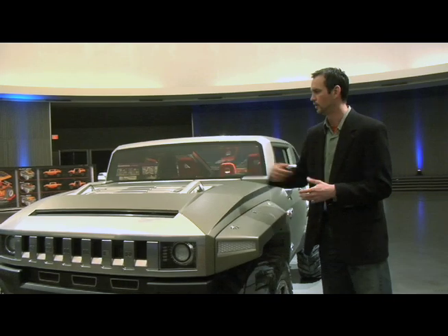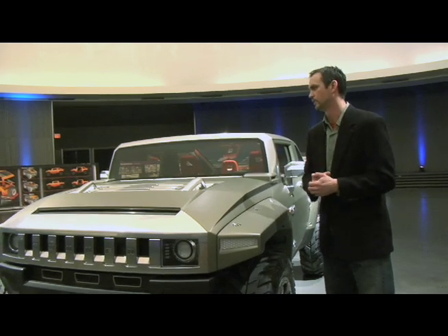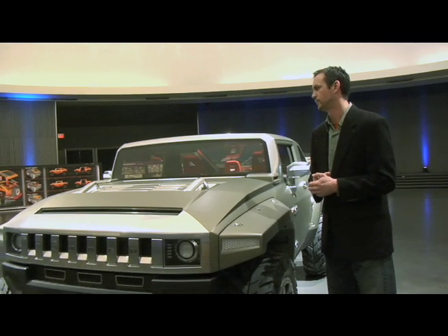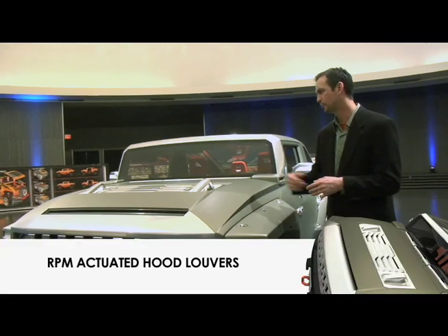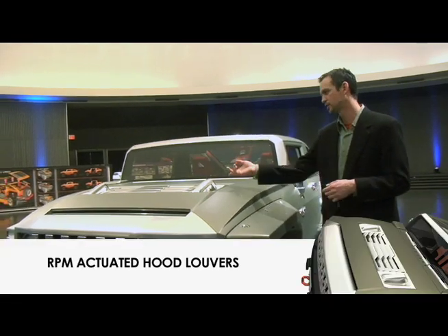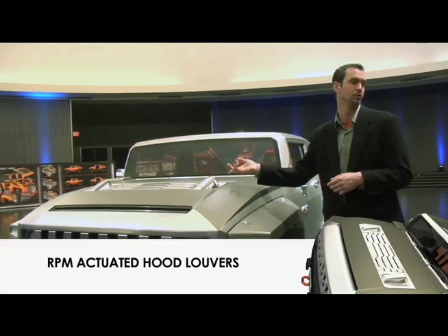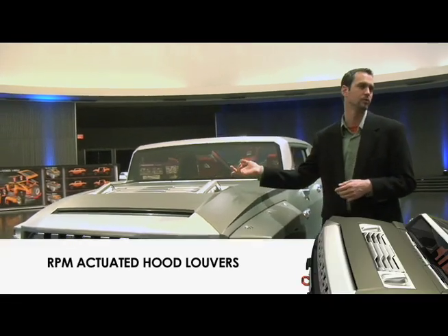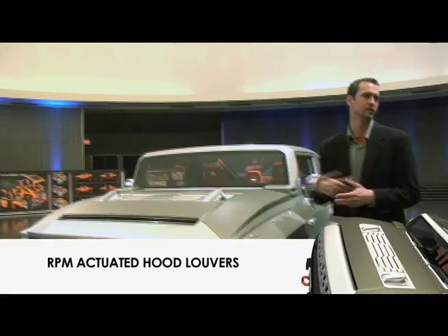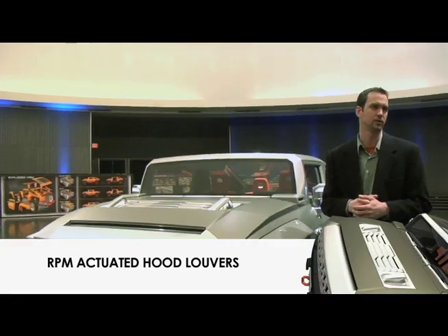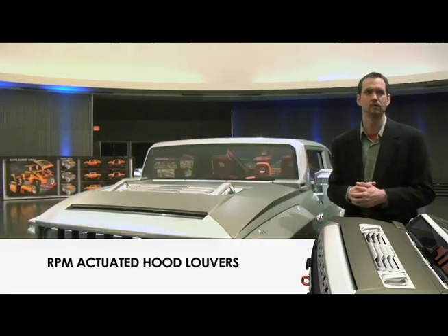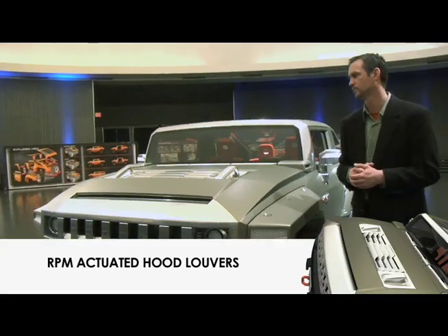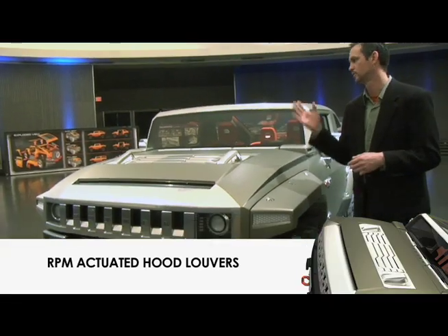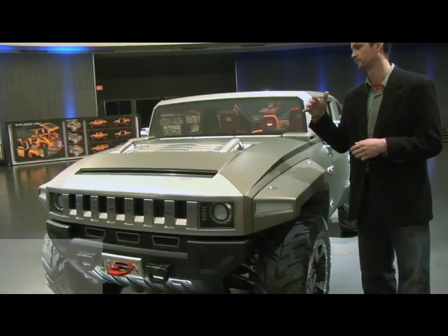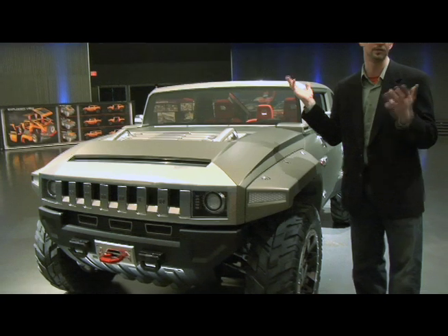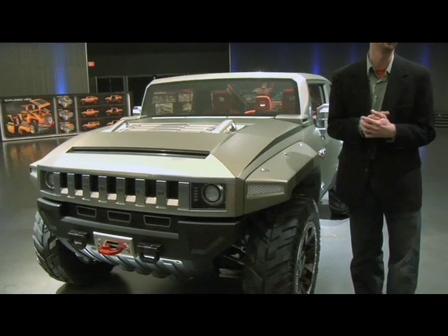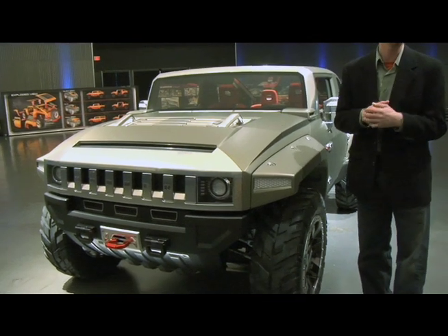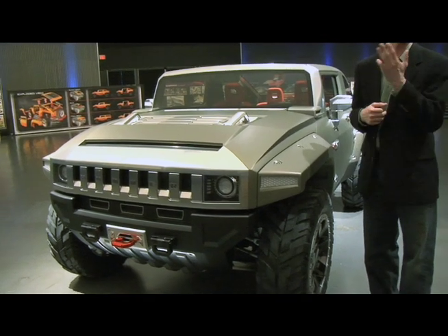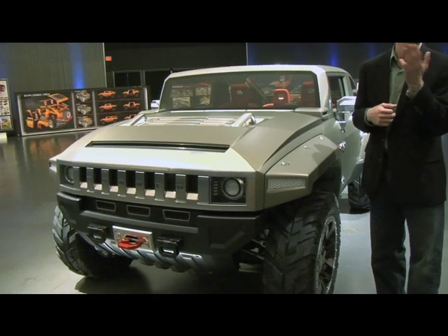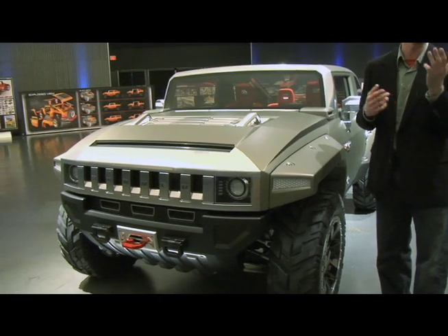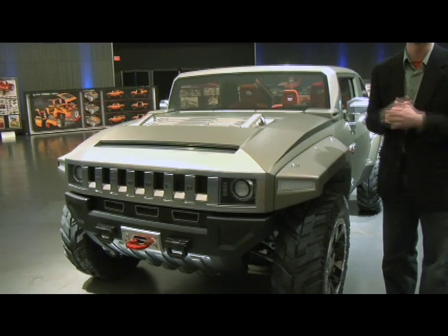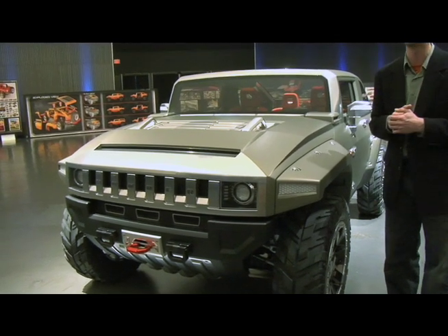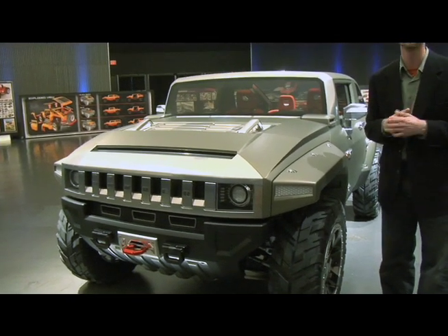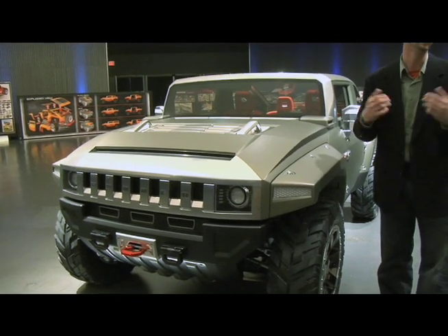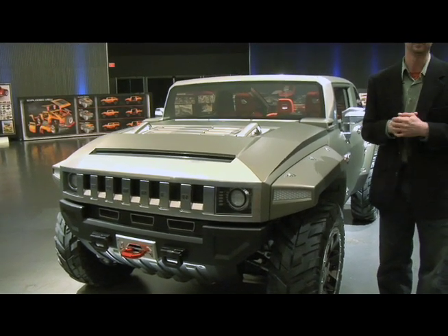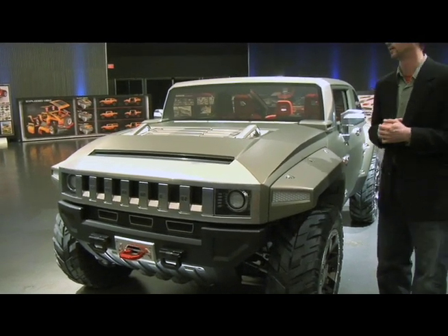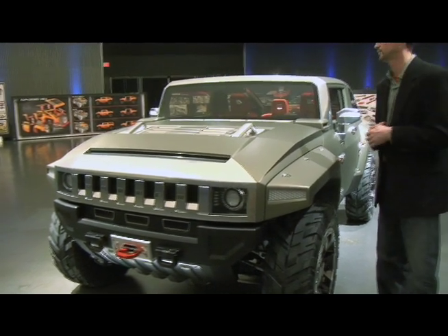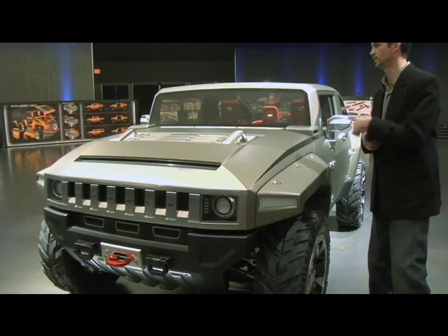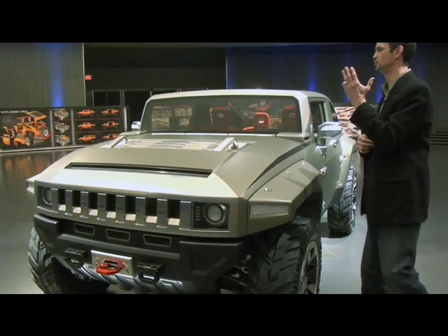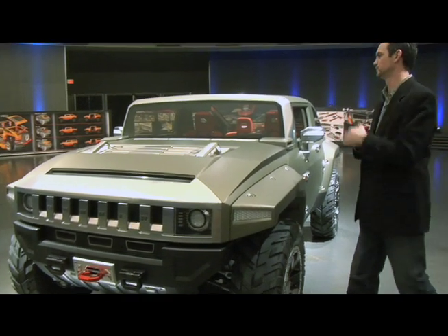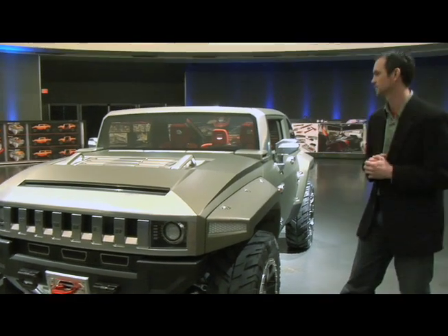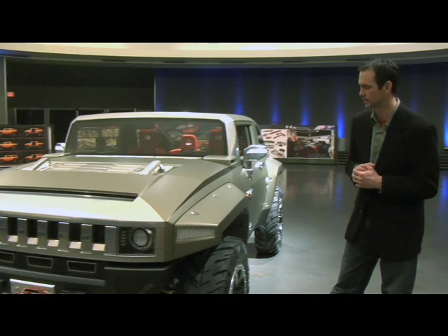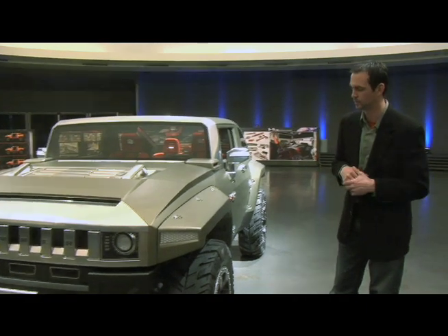We have RPM-actuated hood louvers on this — functional hood louvers. One of the fun things you can do with a concept vehicle is we've got them tied to the accelerator, so they do move with the RPM.